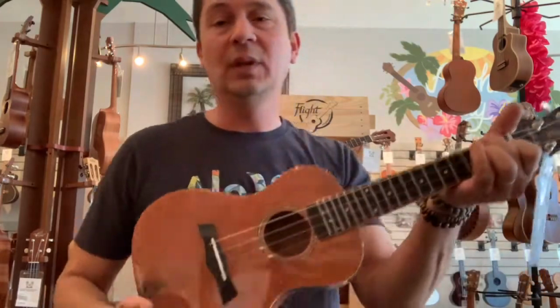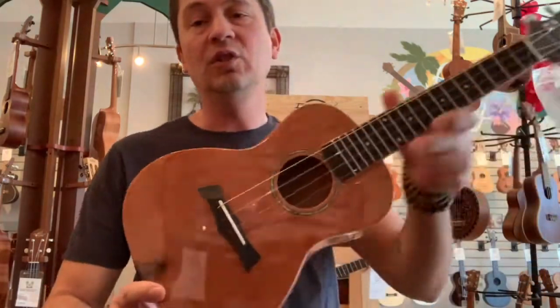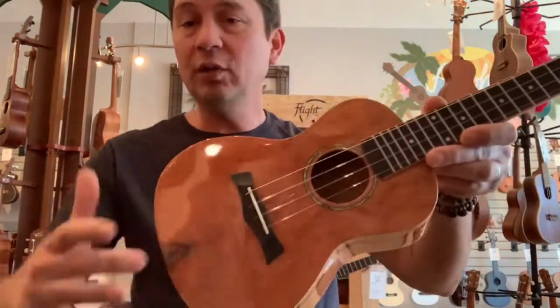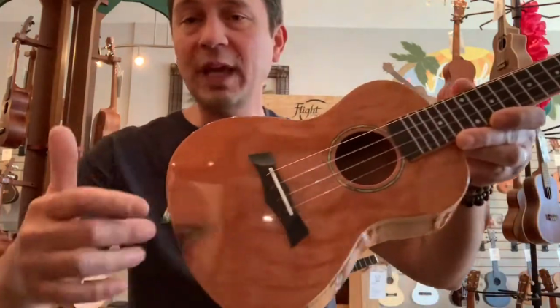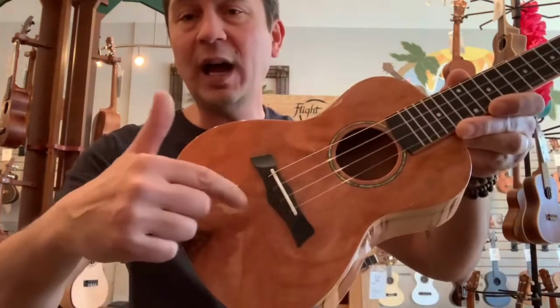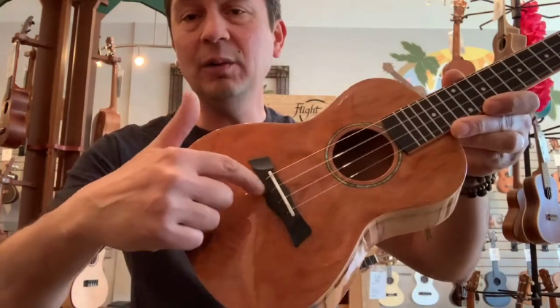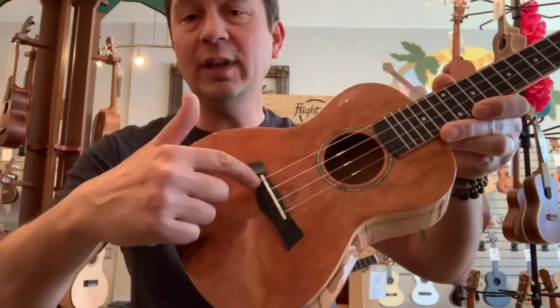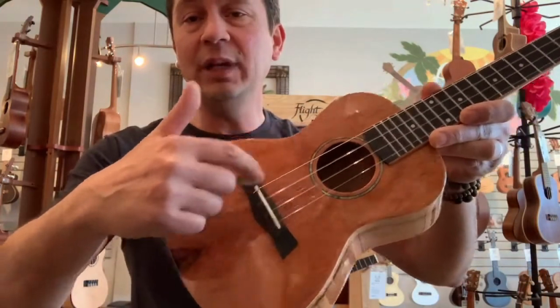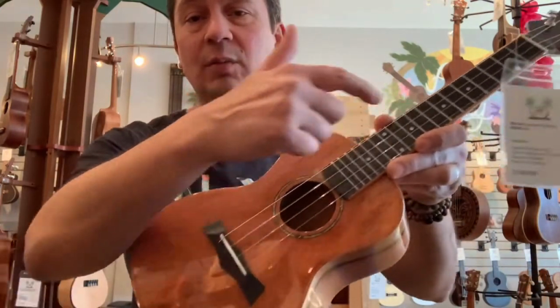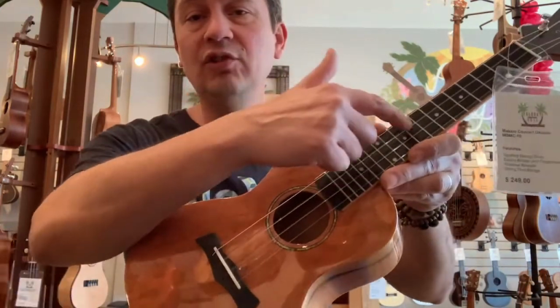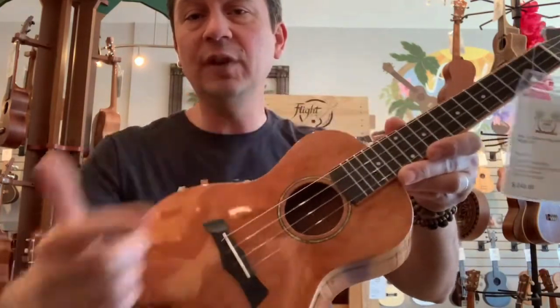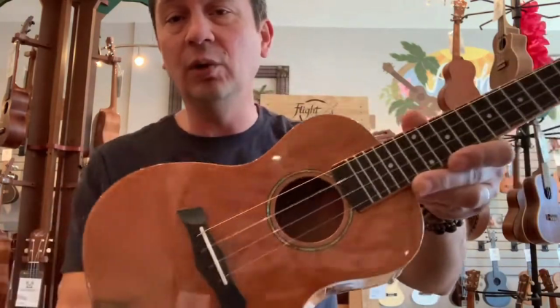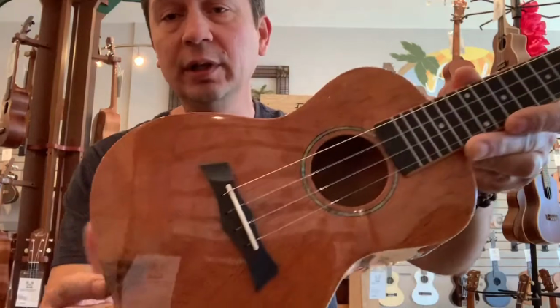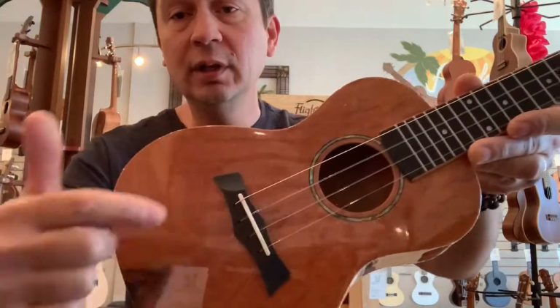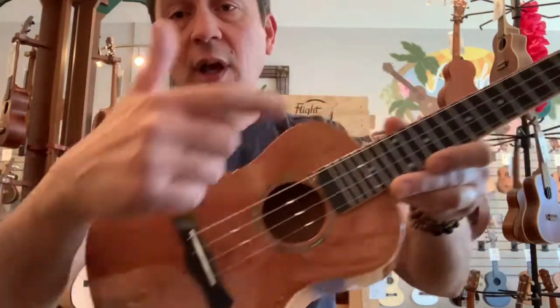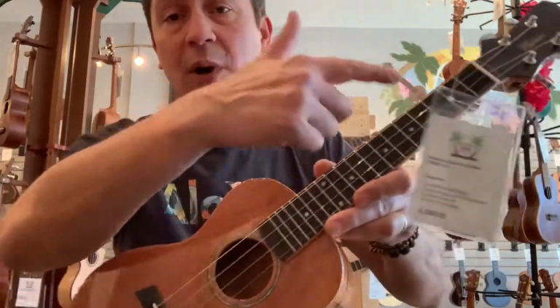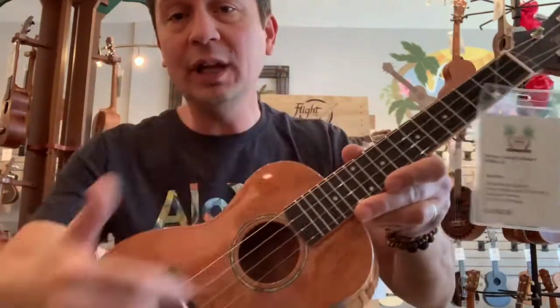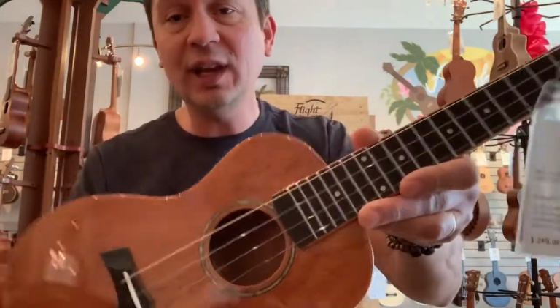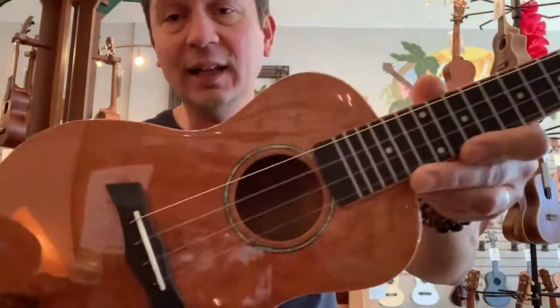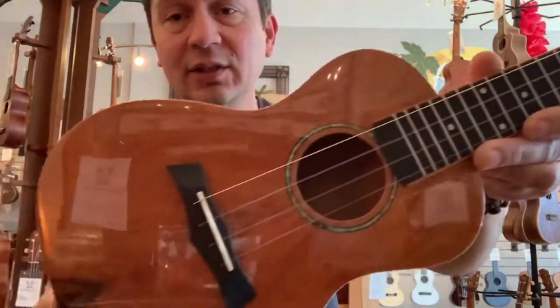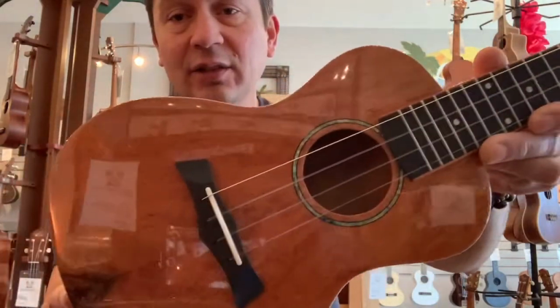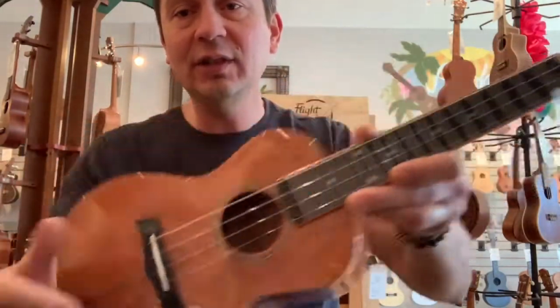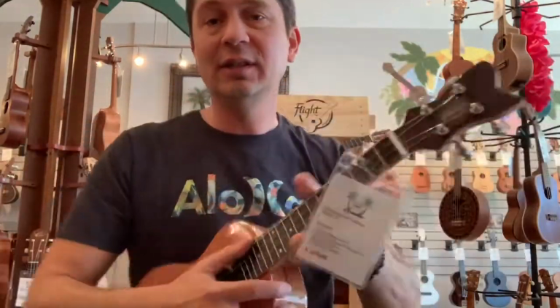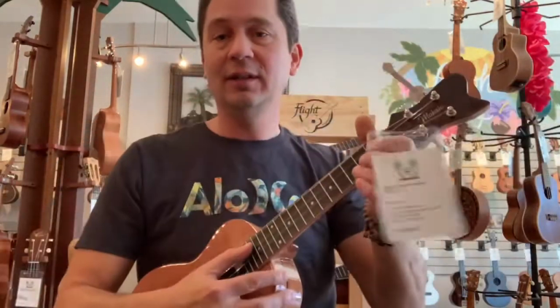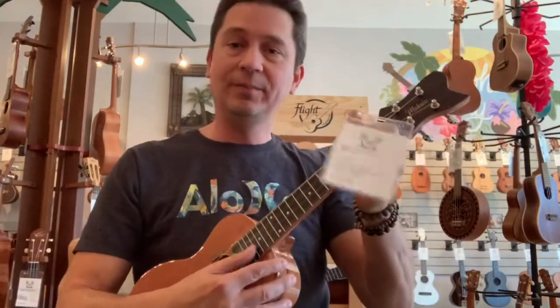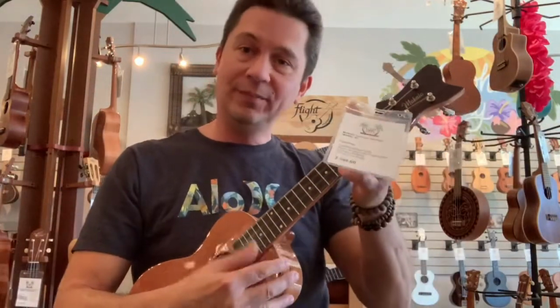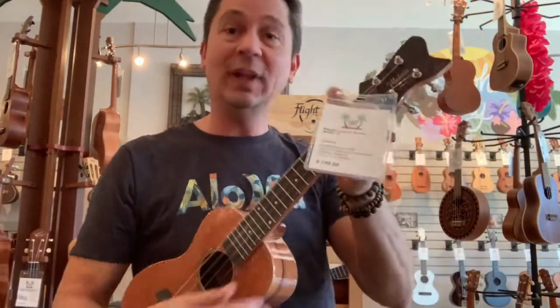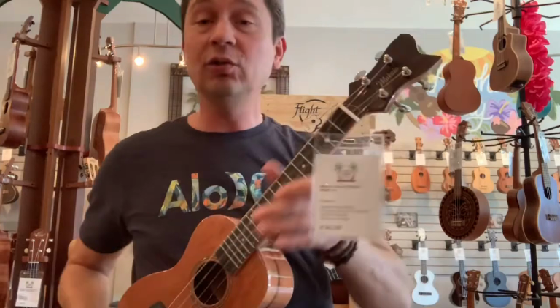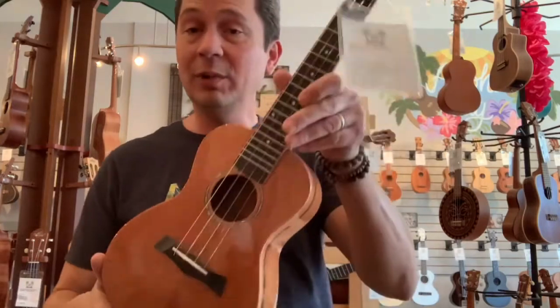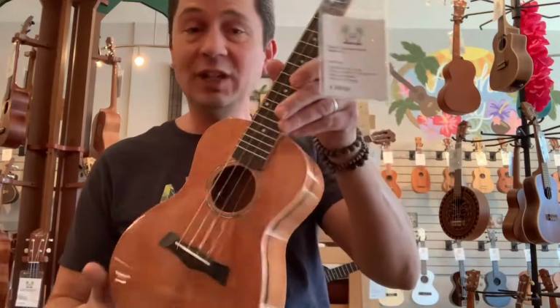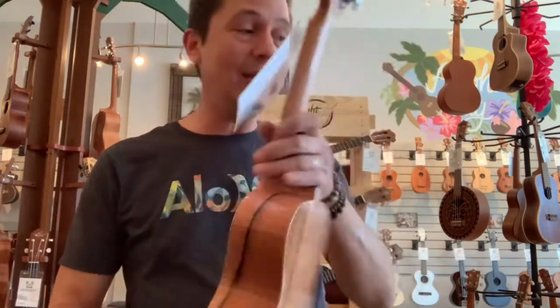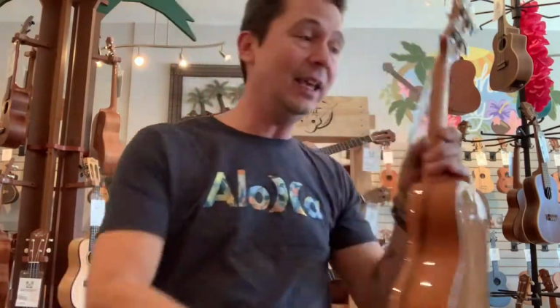This spalted mango body comes with an ebony bridge and fingerboard, a bone nut and saddle. They also come with a nice padded case.